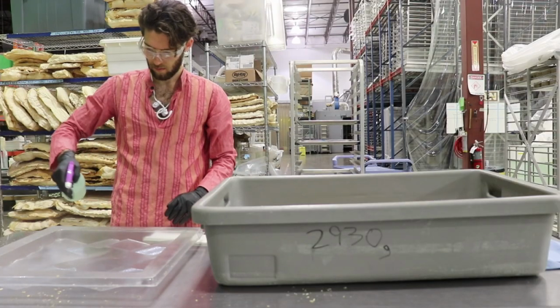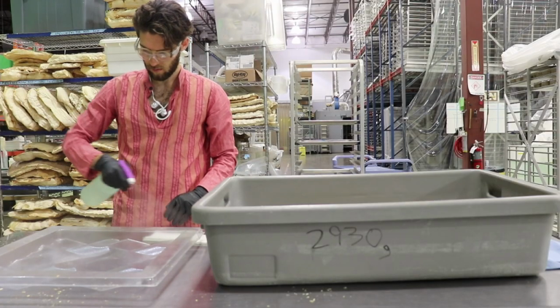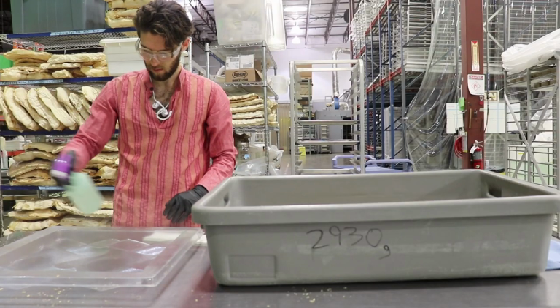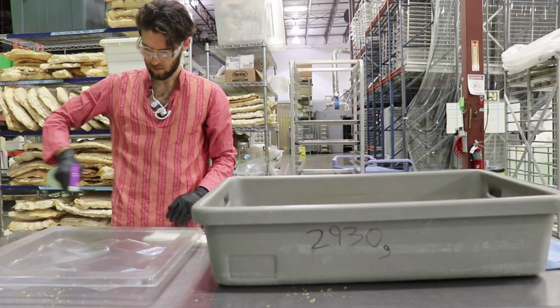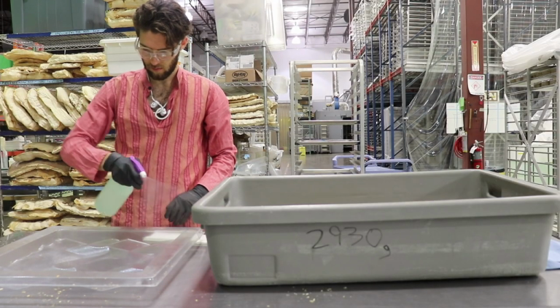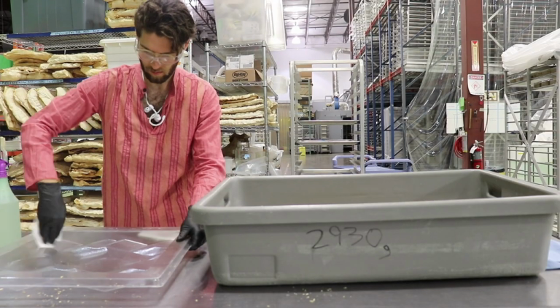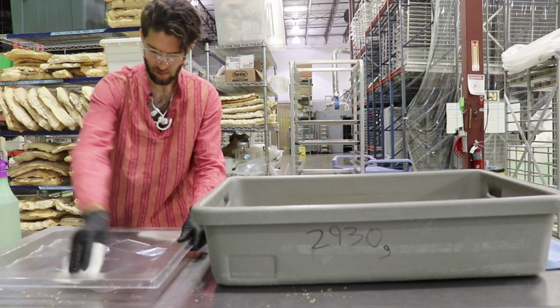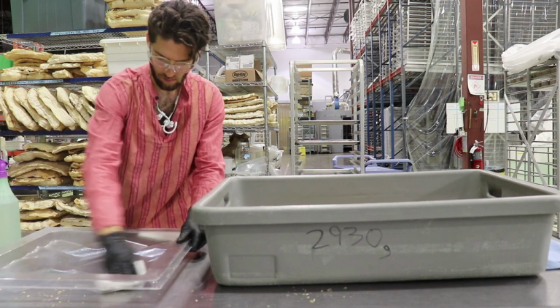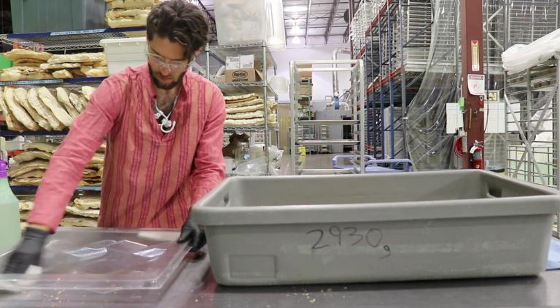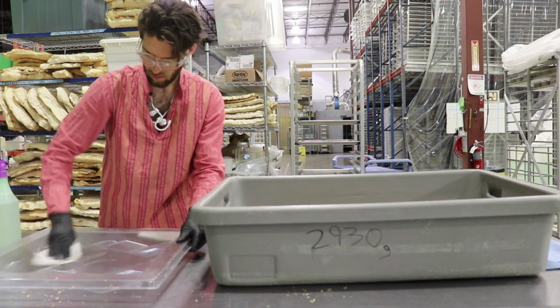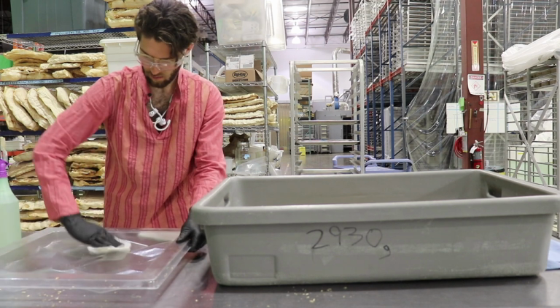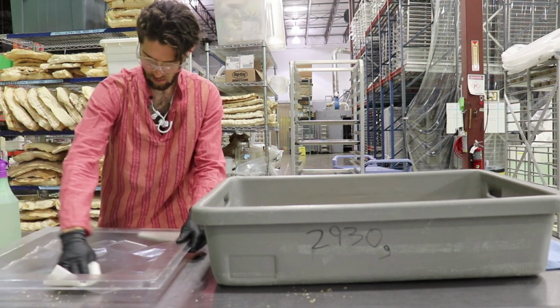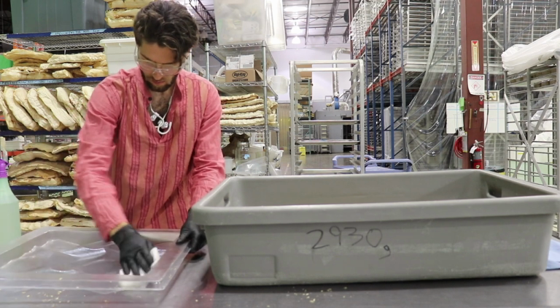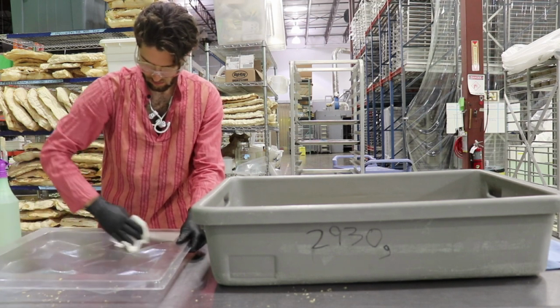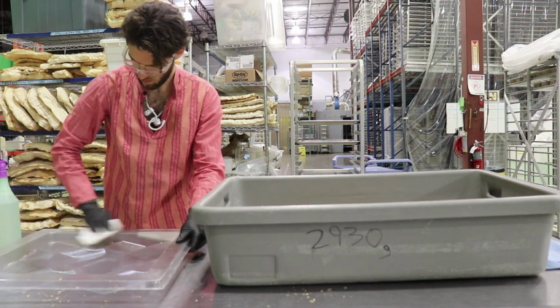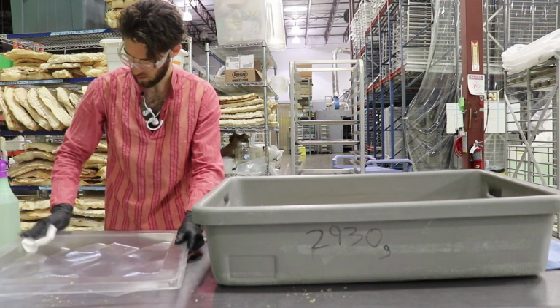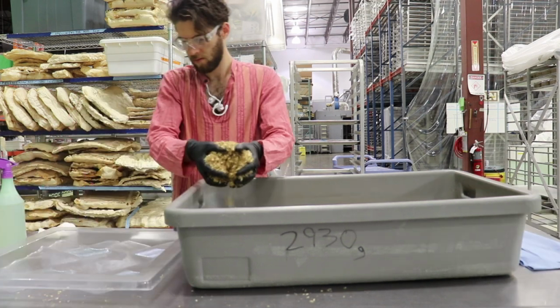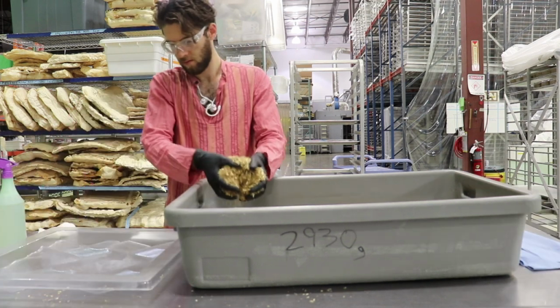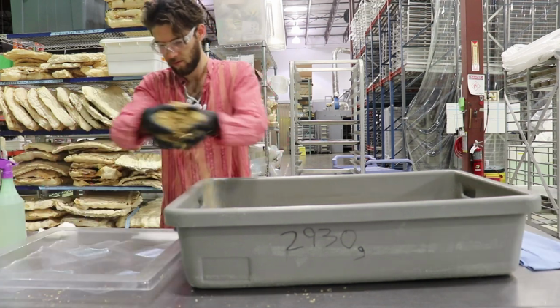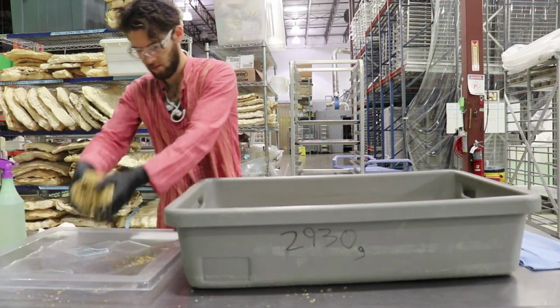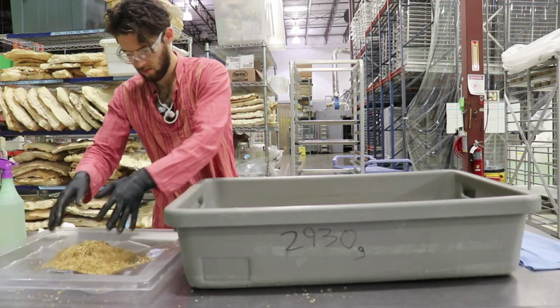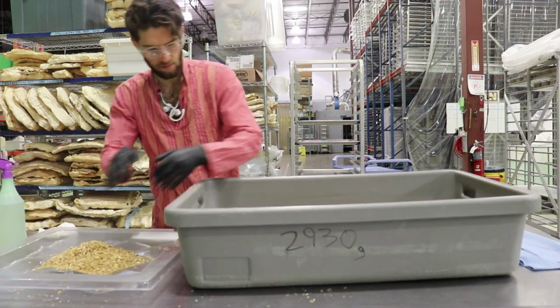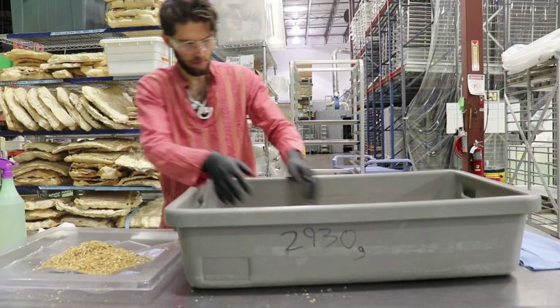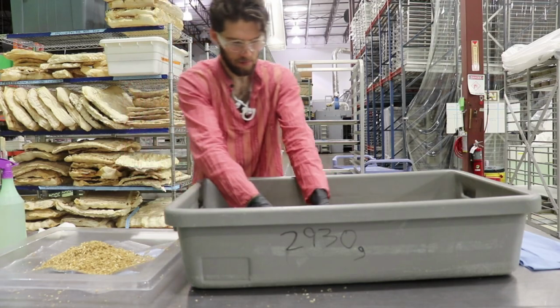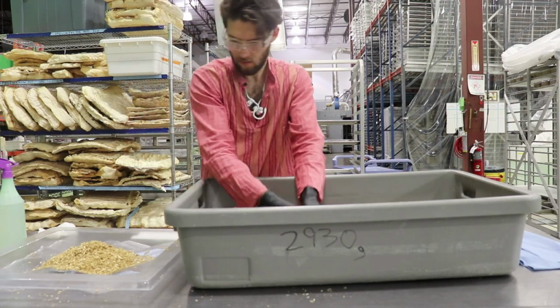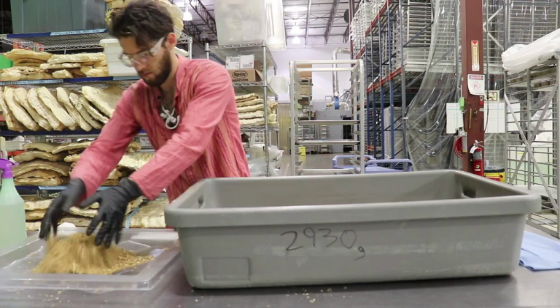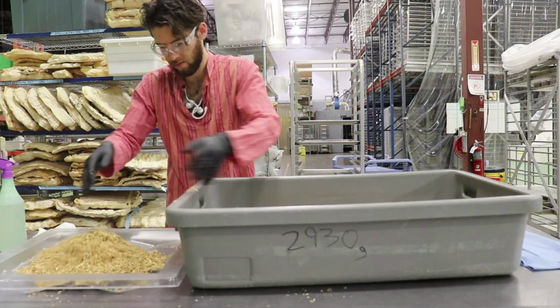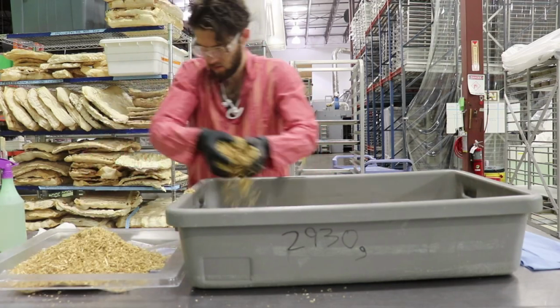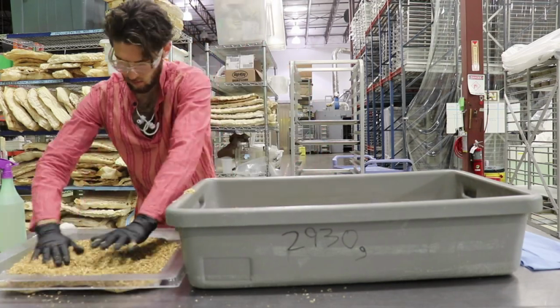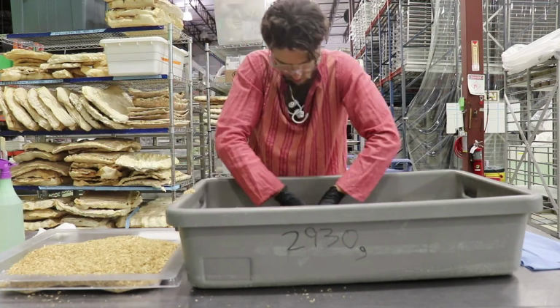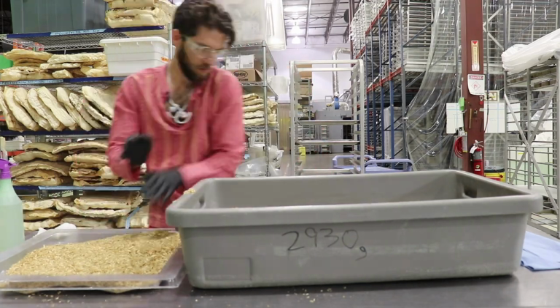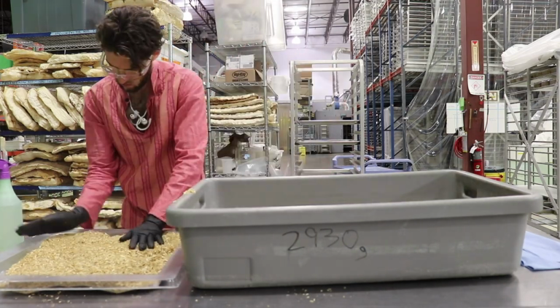When touching the mycelium, always use gloves and safety goggles, and sterilize anything that comes into contact with the mycelium, including your gloves.